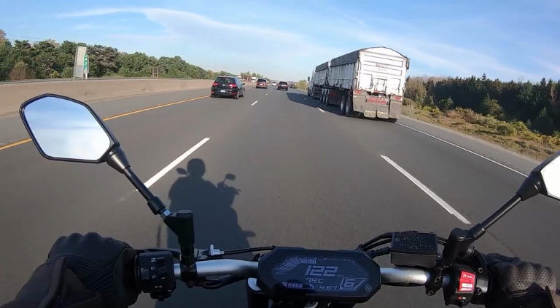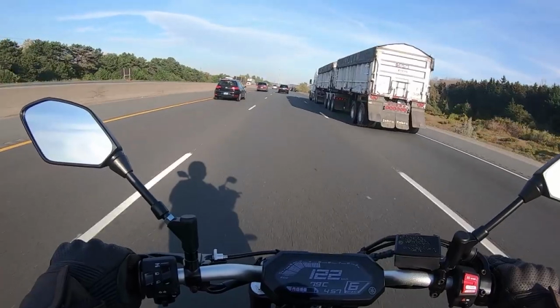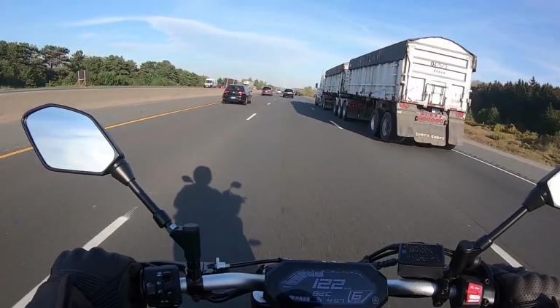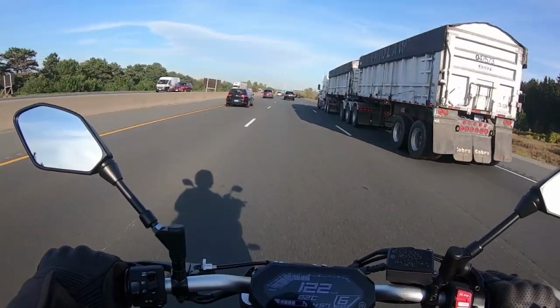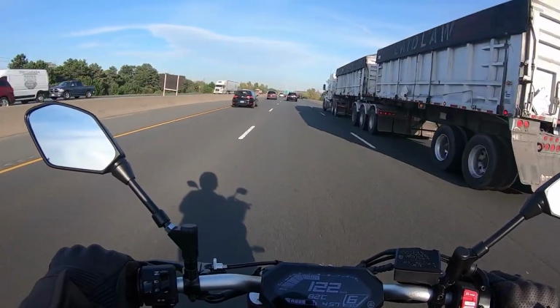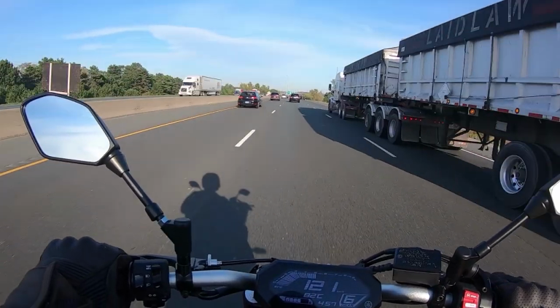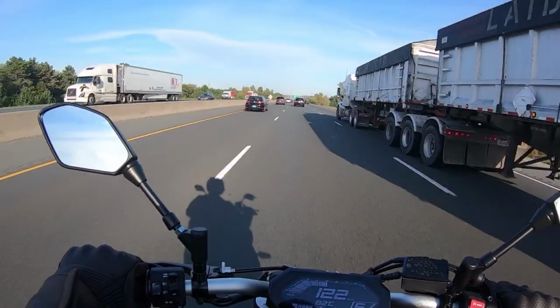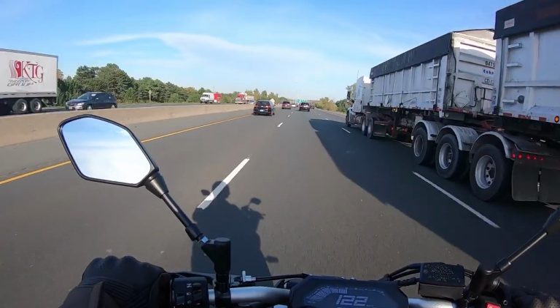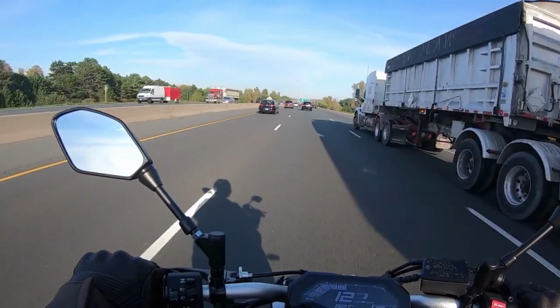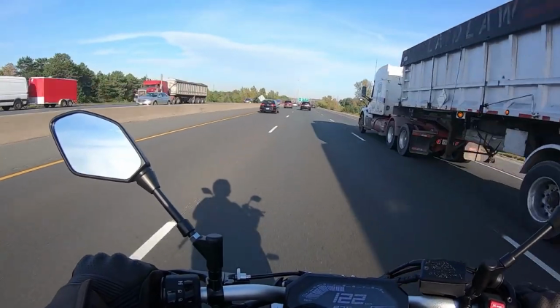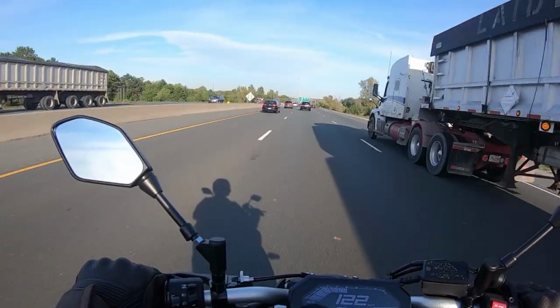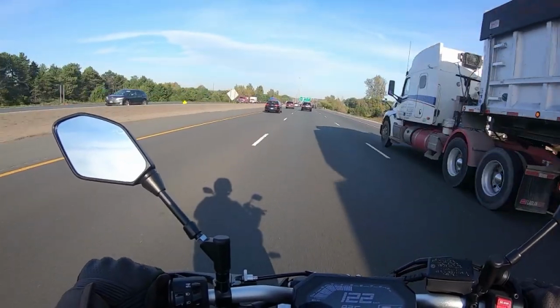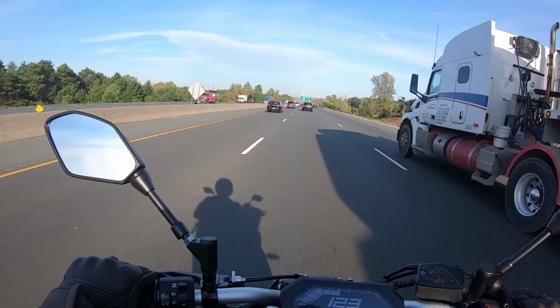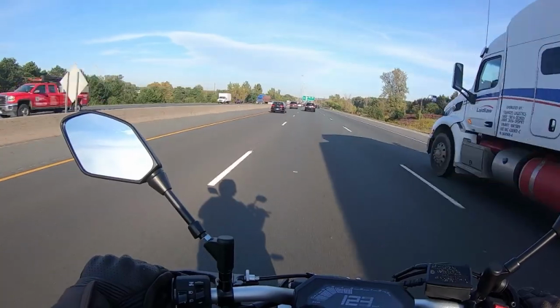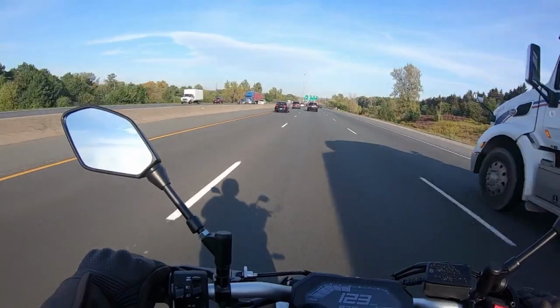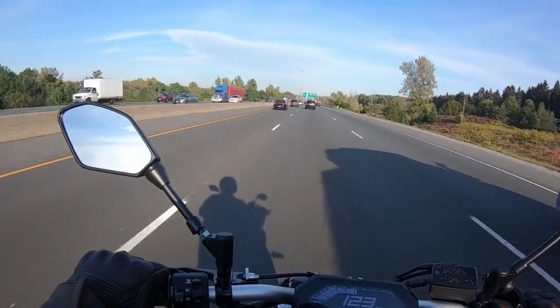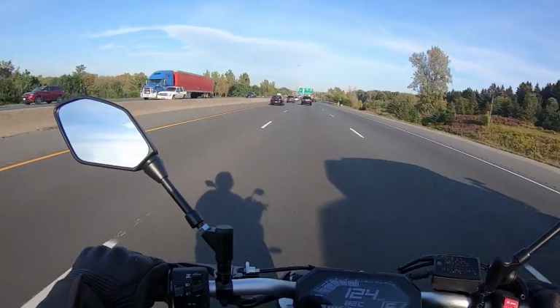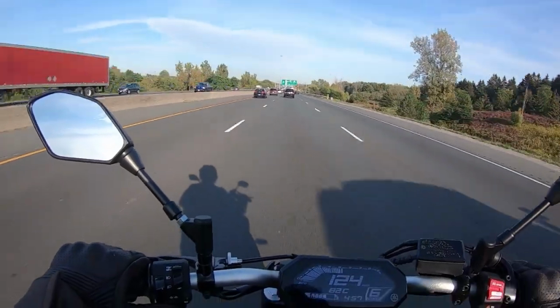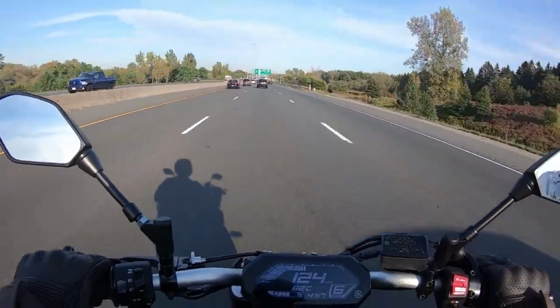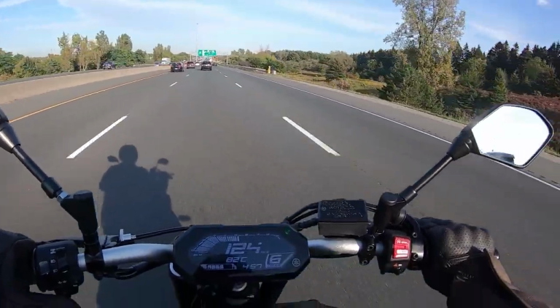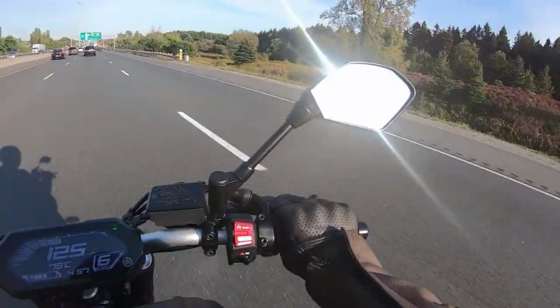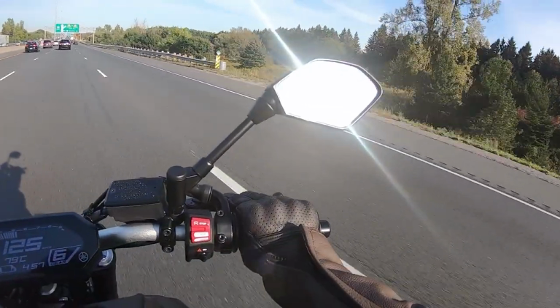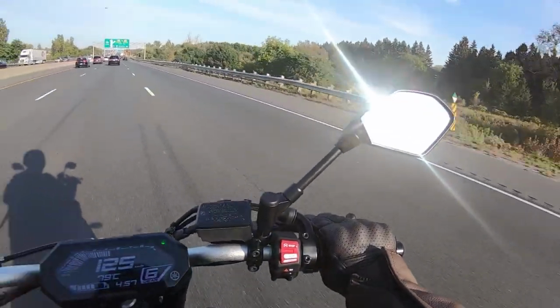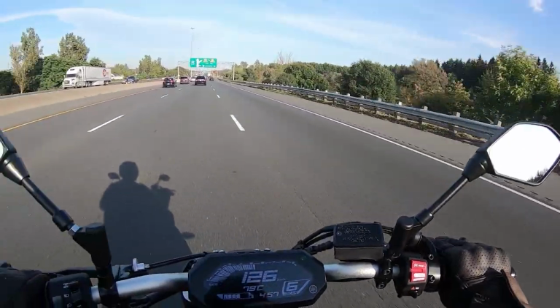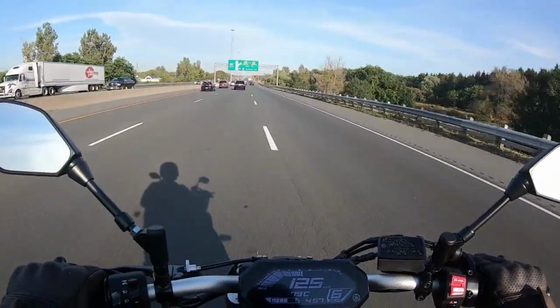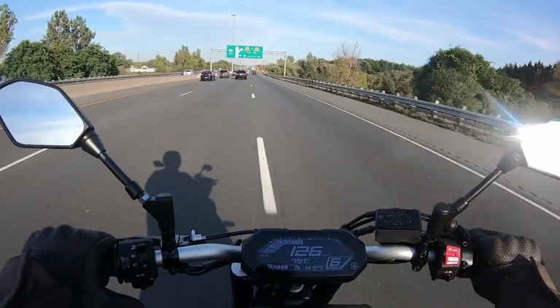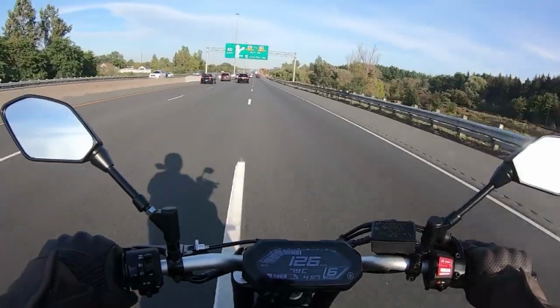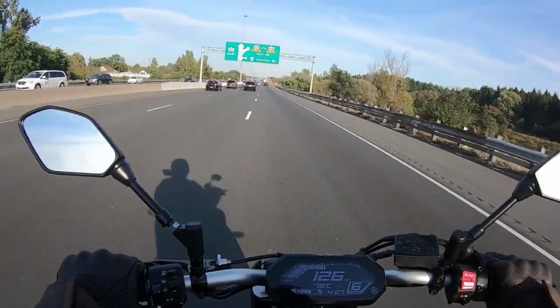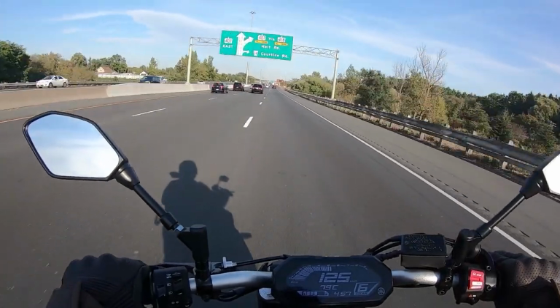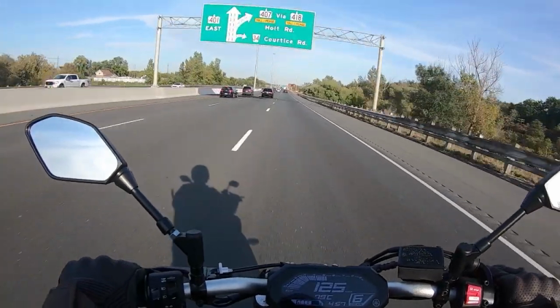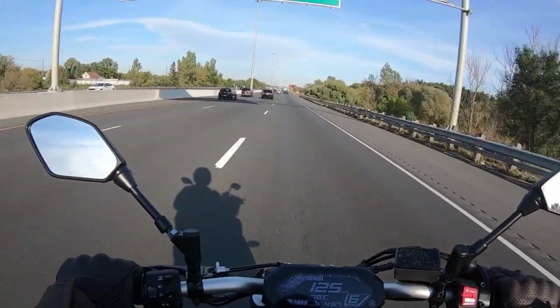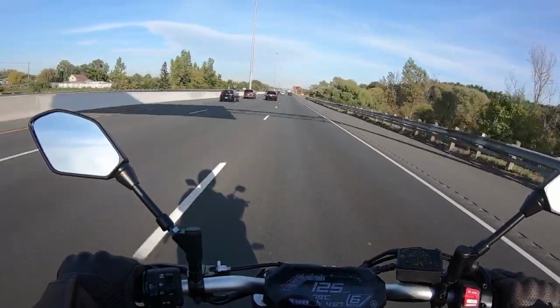On the highway it had plenty of overtaking power even in sixth gear. Mind you, I was keeping the revs below 6,000 RPM due to the break-in period, so I was taking it easy, but I think the bike would eat up a lot of highway kilometers no problem.